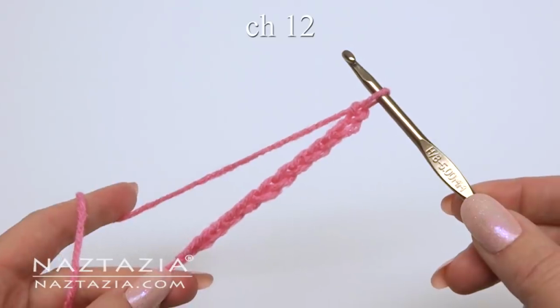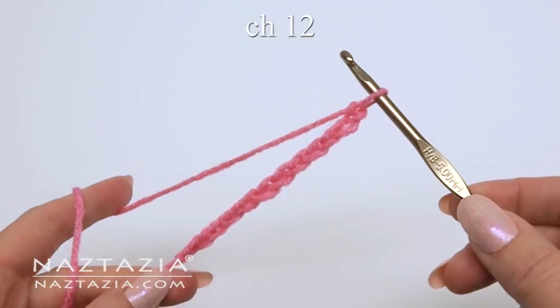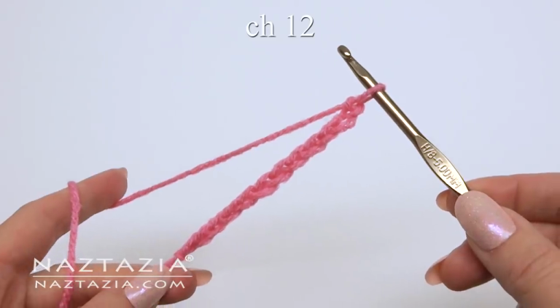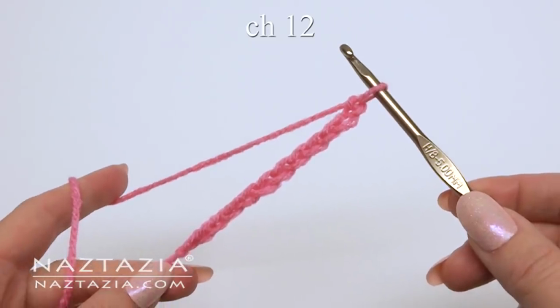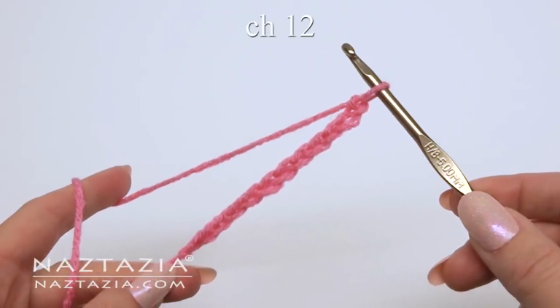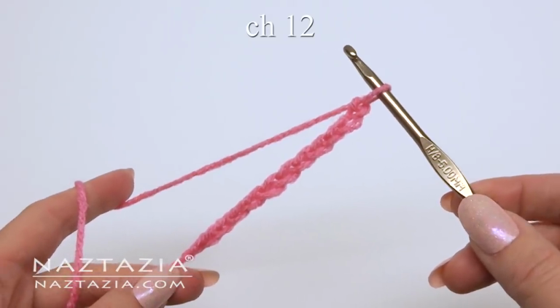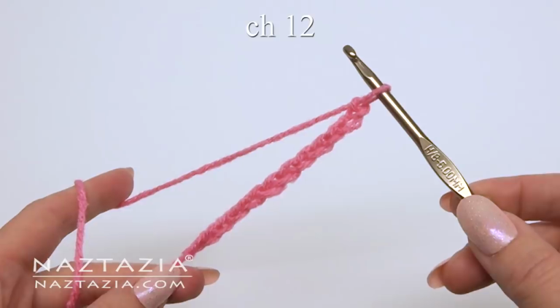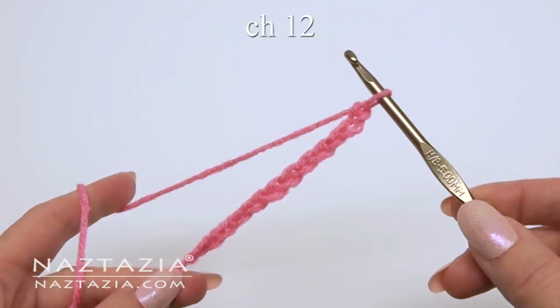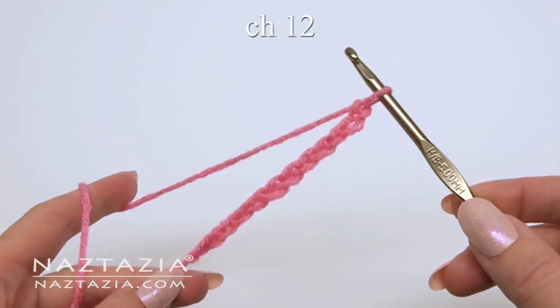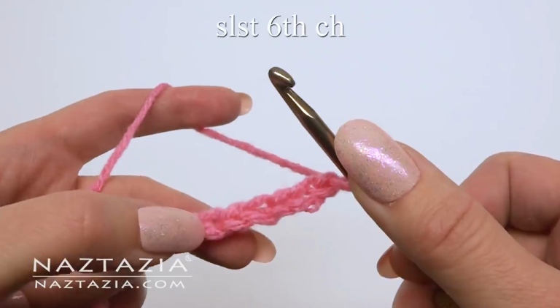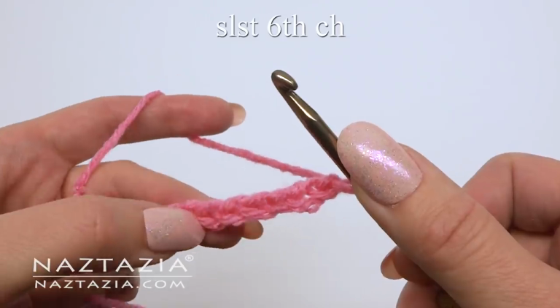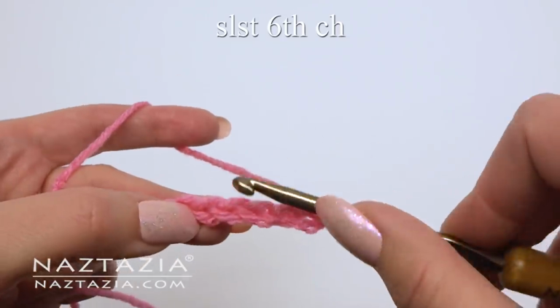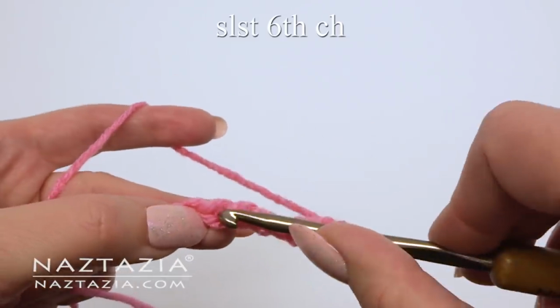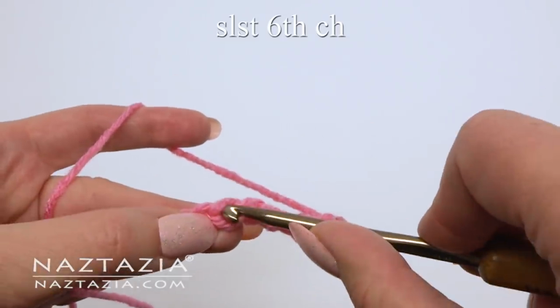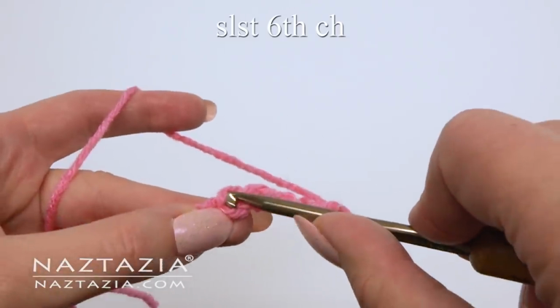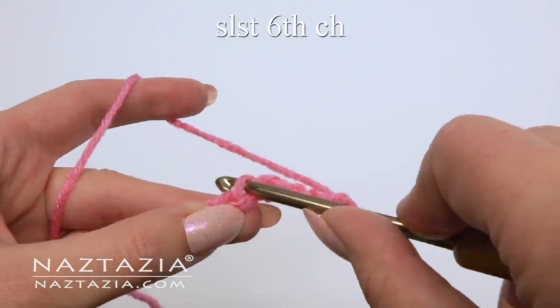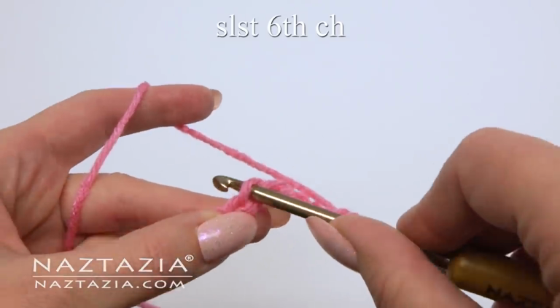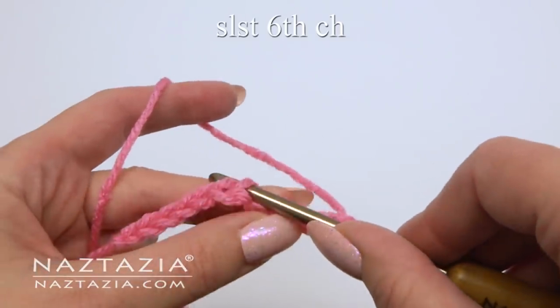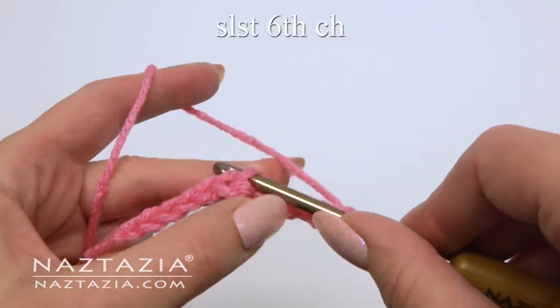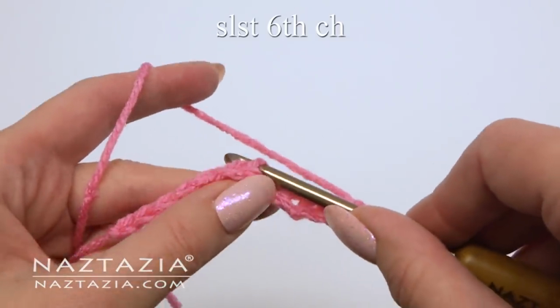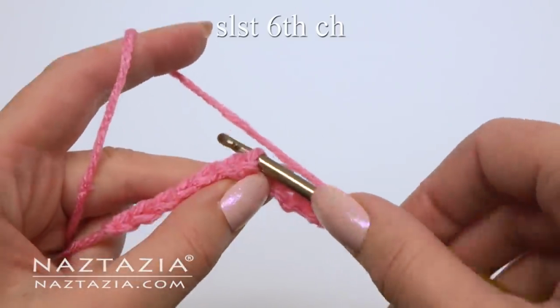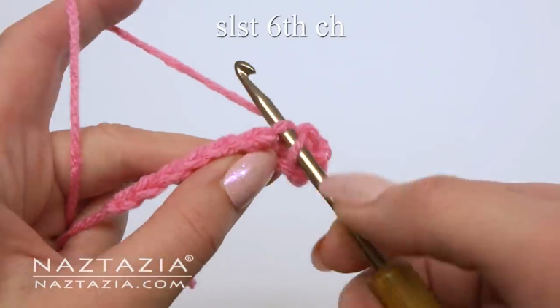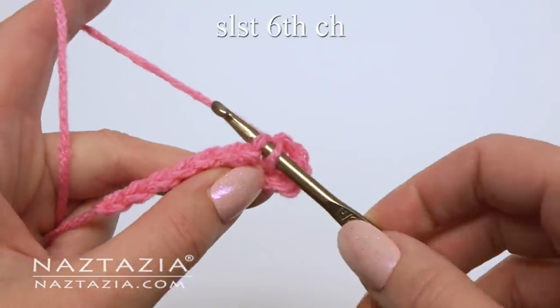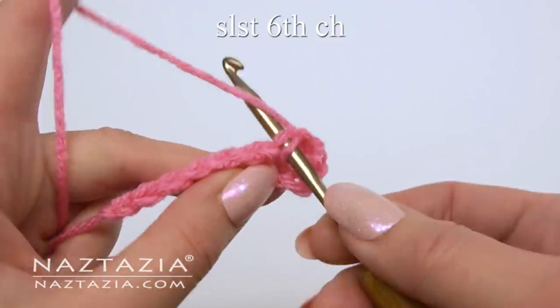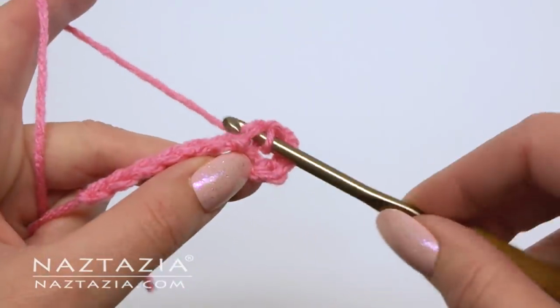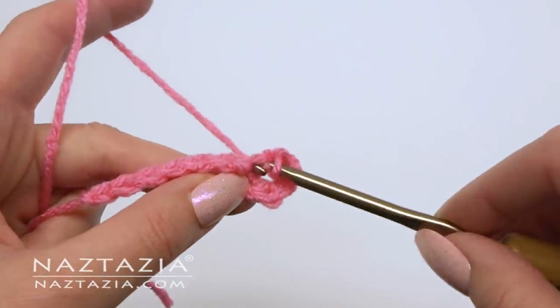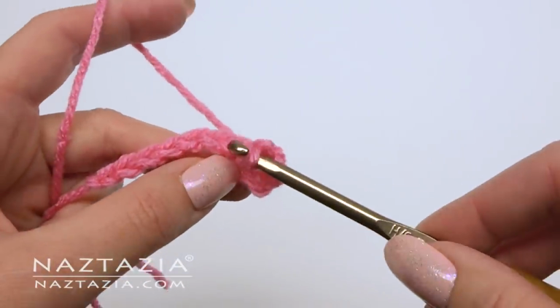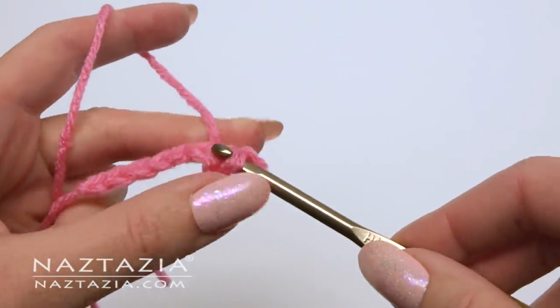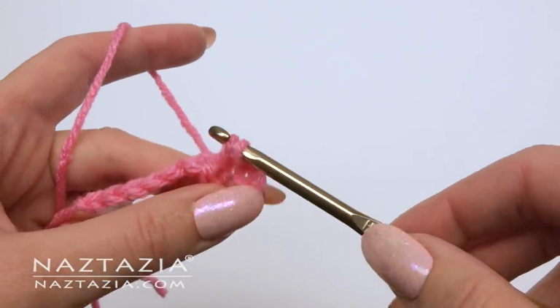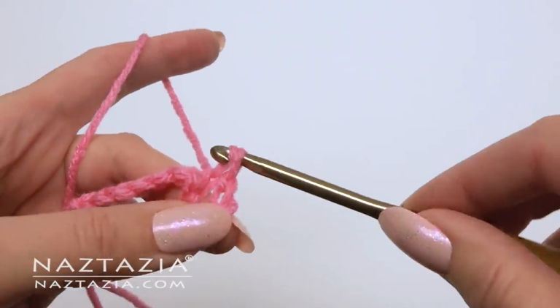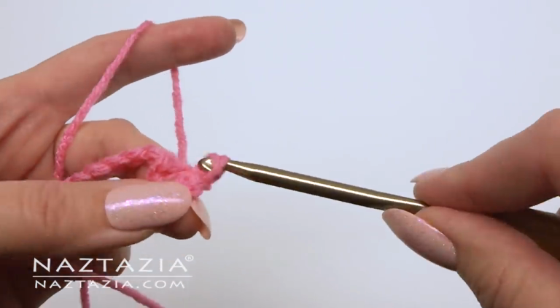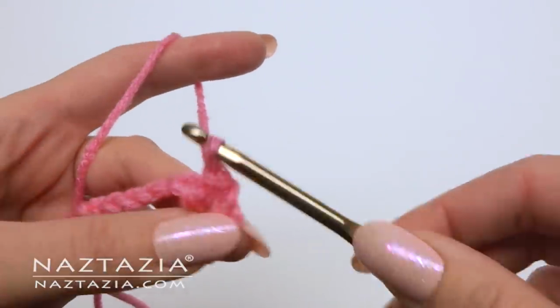To begin, chain 12. Slip stitch in the sixth chain from the hook. We will use this ring to connect each petal as we go.